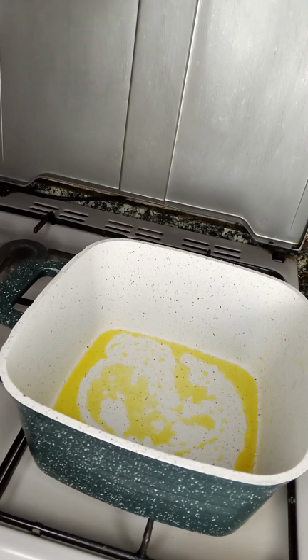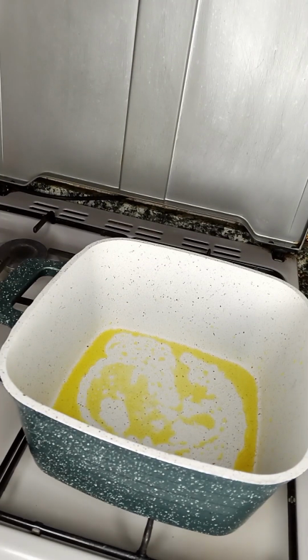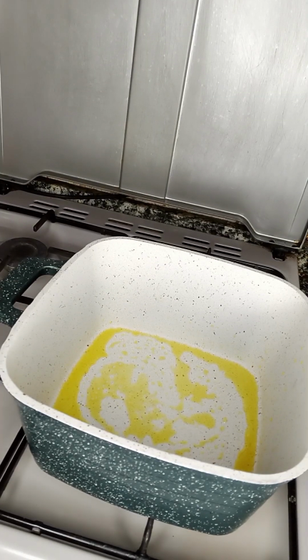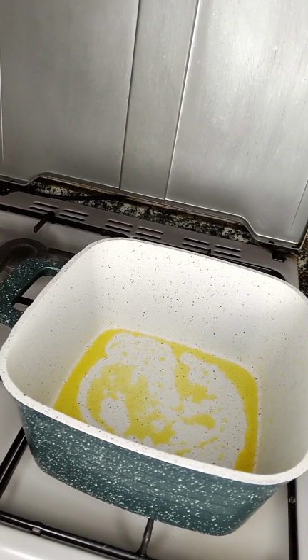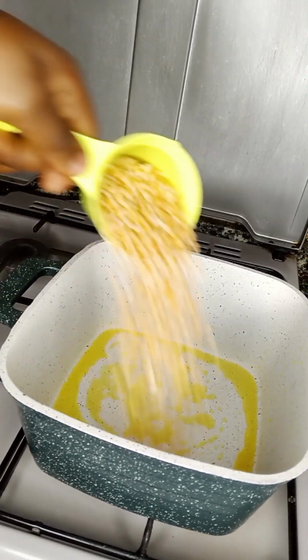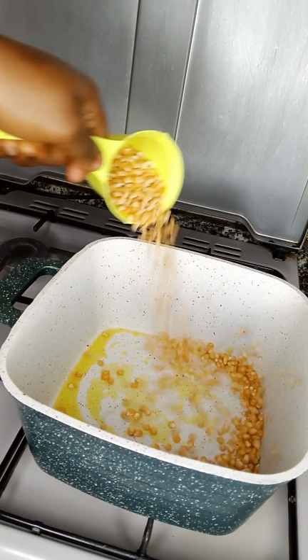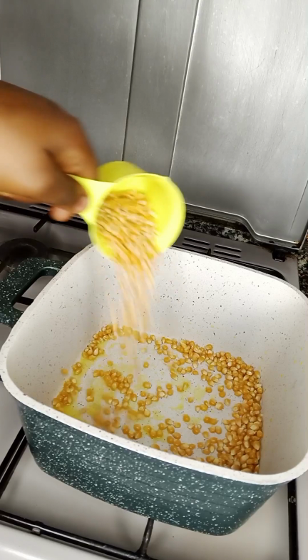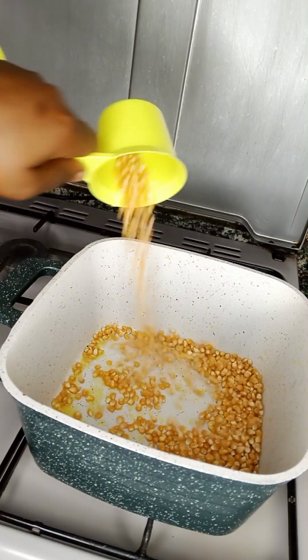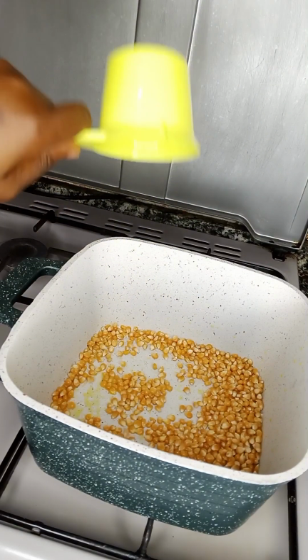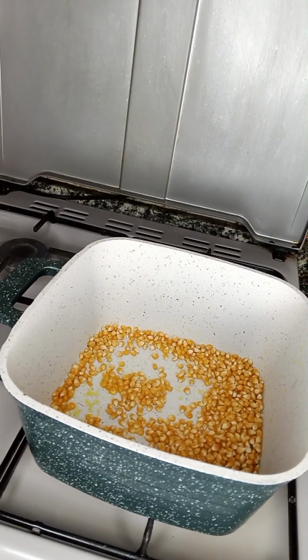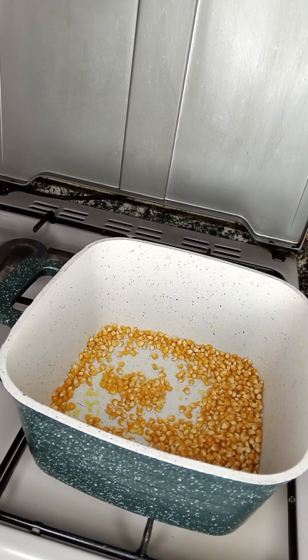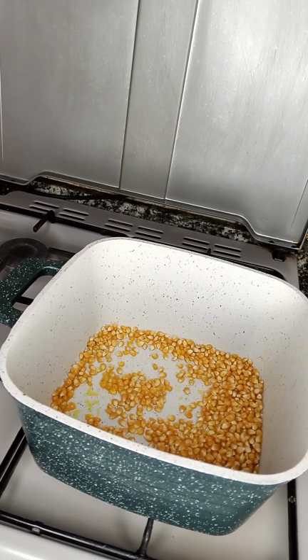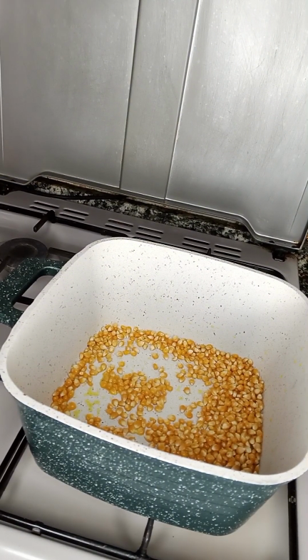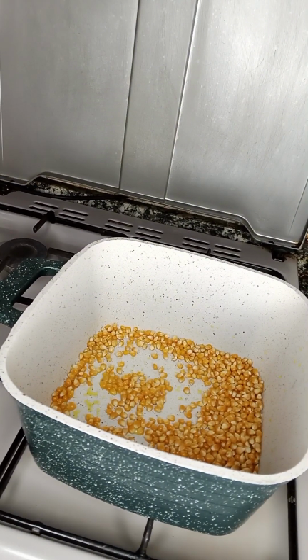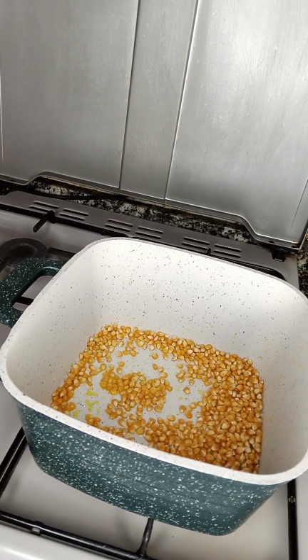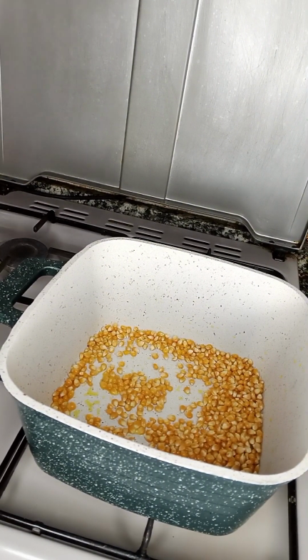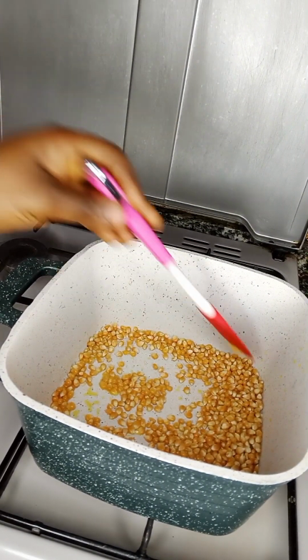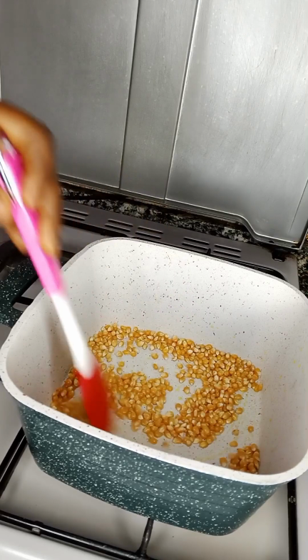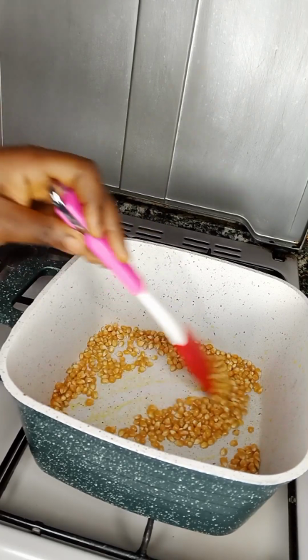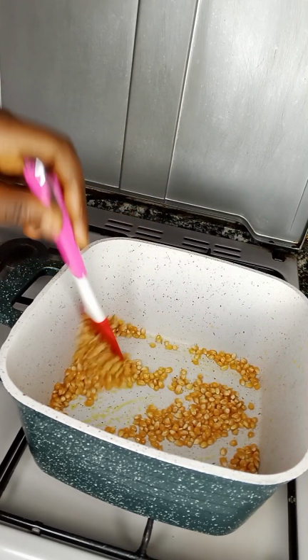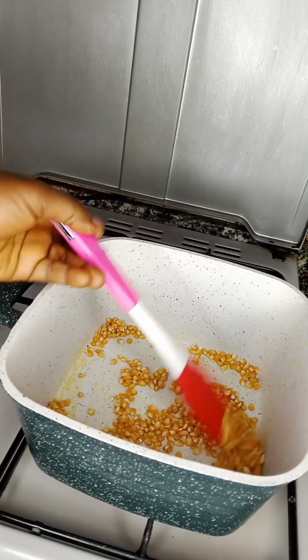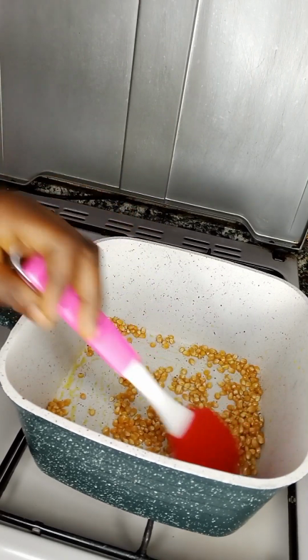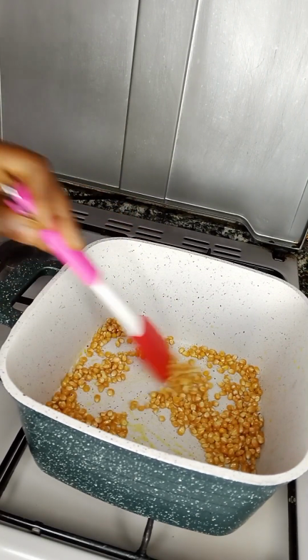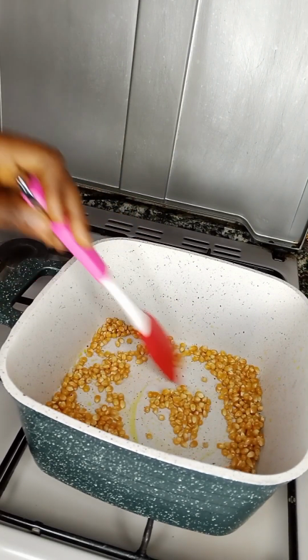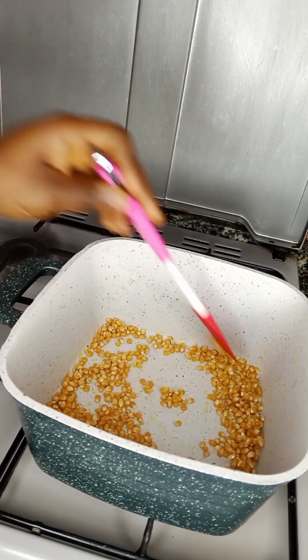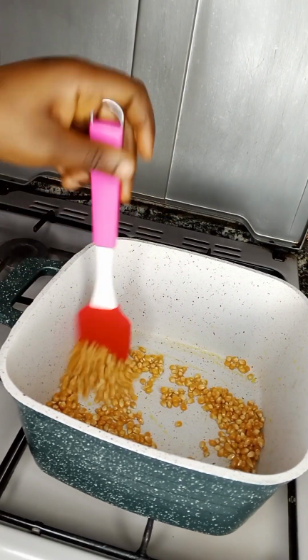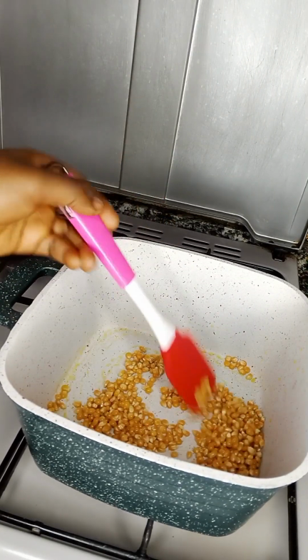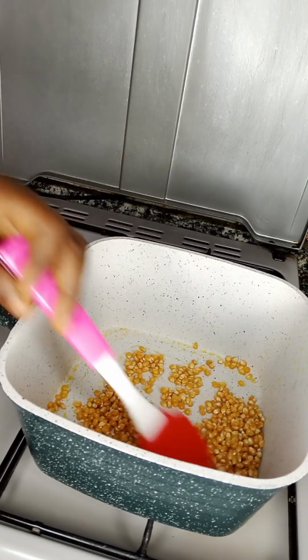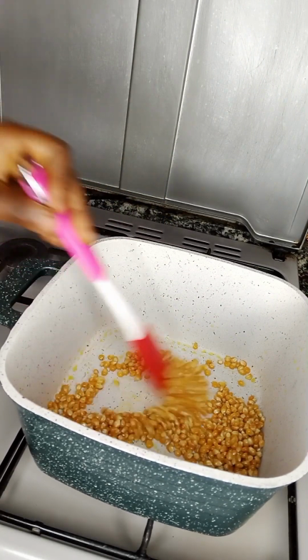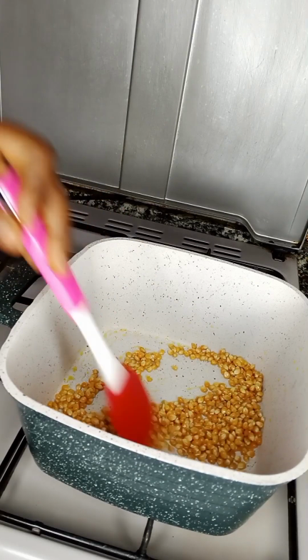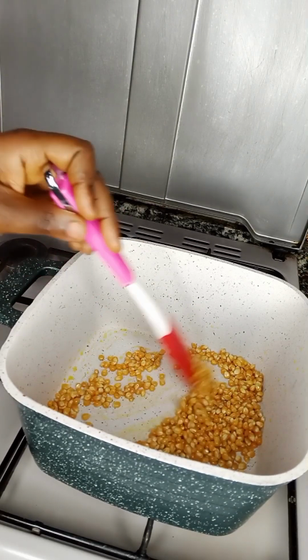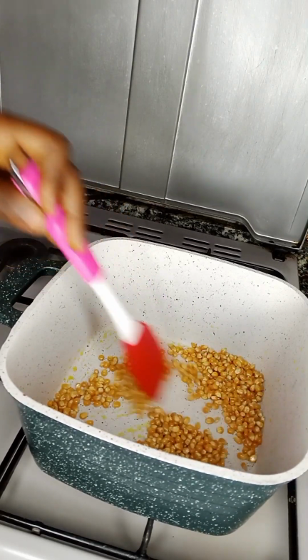Then I'm going to add one cup of the popcorn kernels into this, and I'm going to stir it. Make sure you stir — don't just leave it there so that it doesn't get burned. Continue to stir.